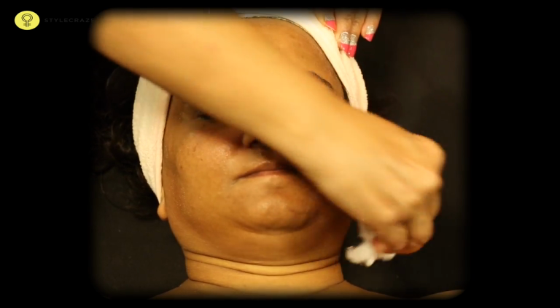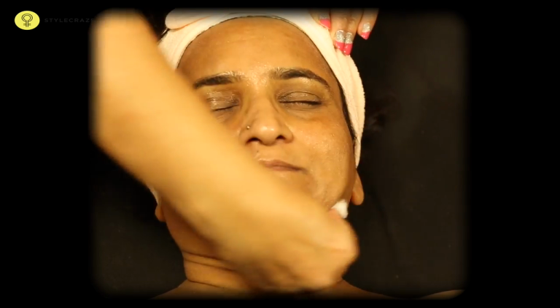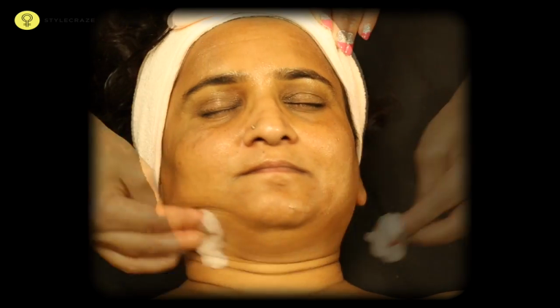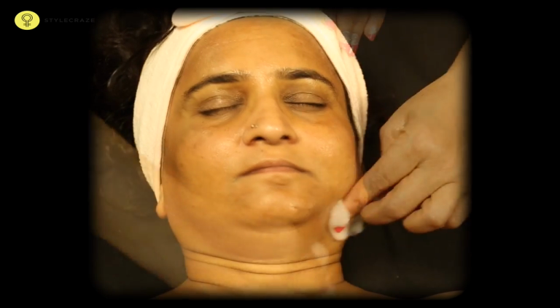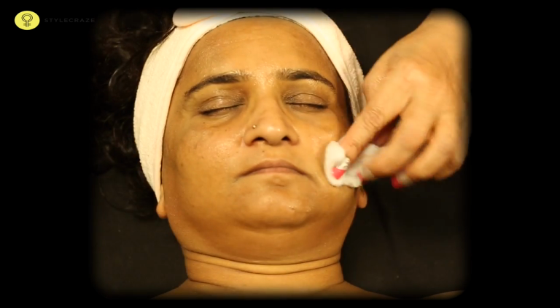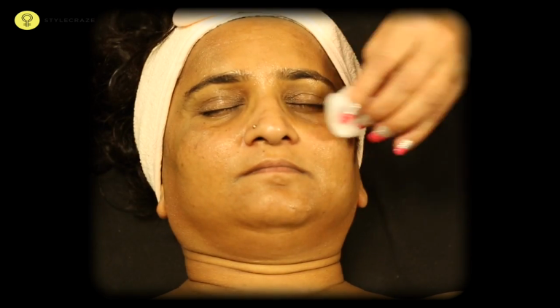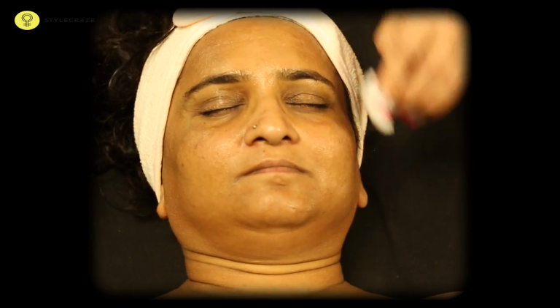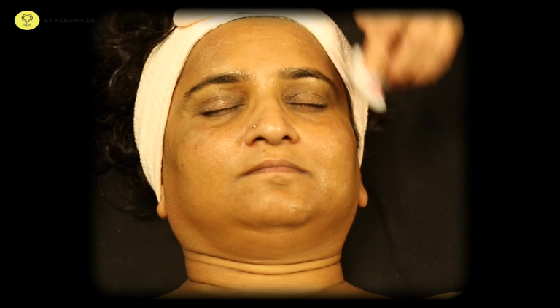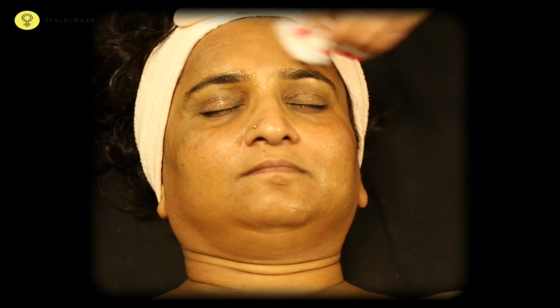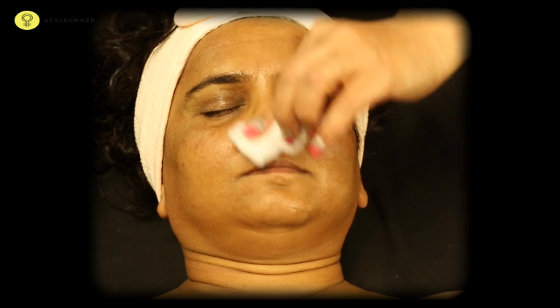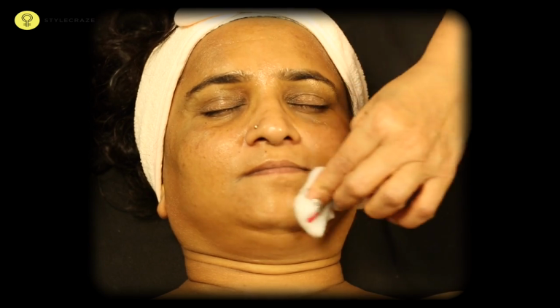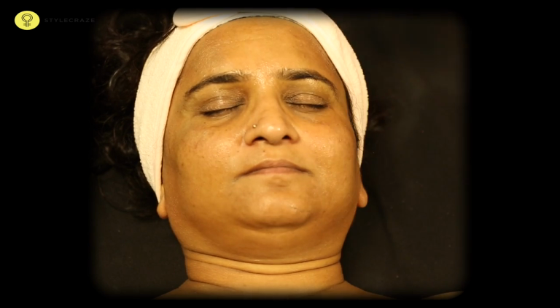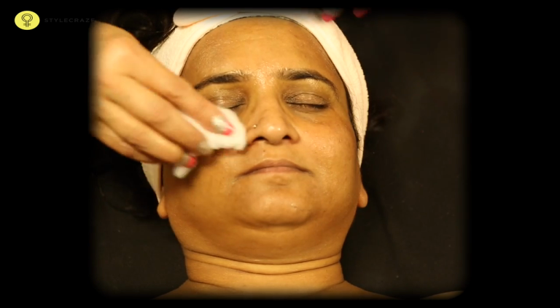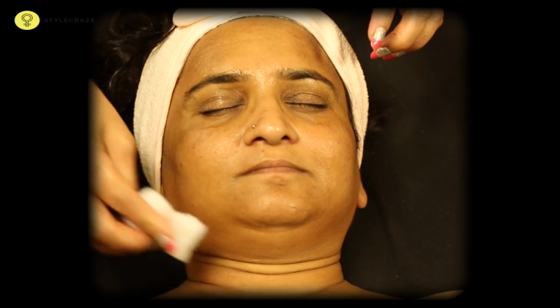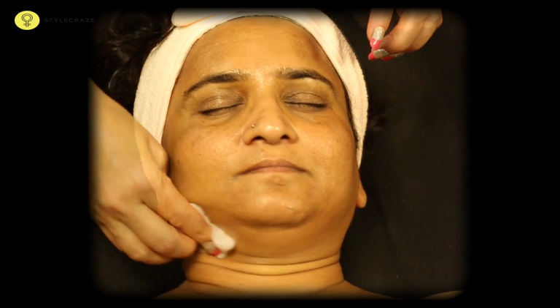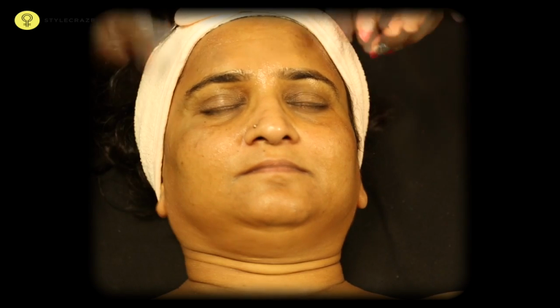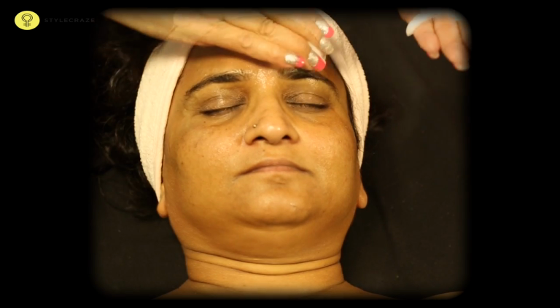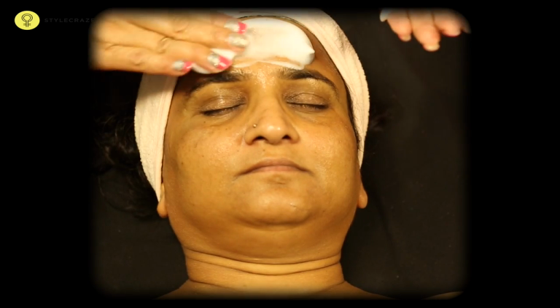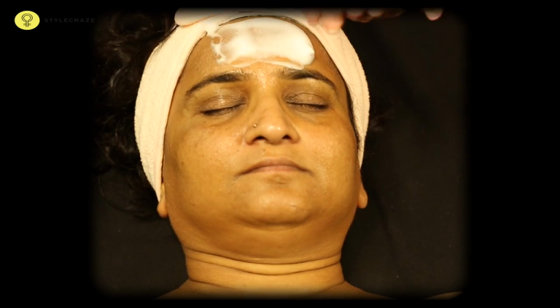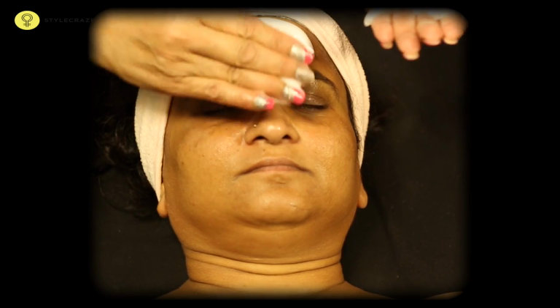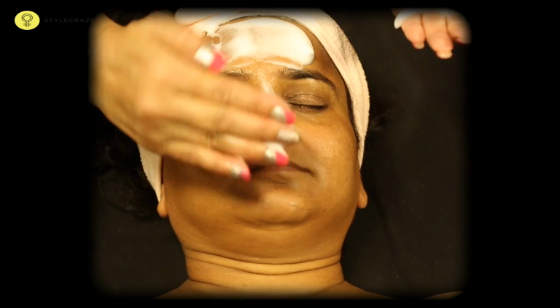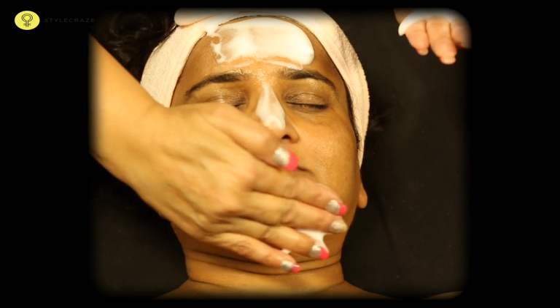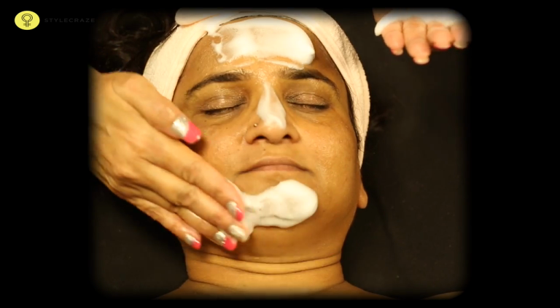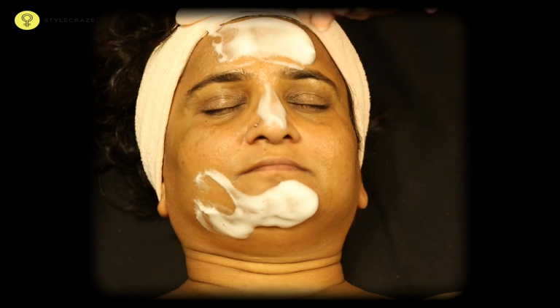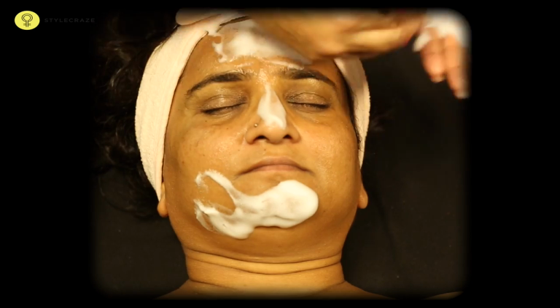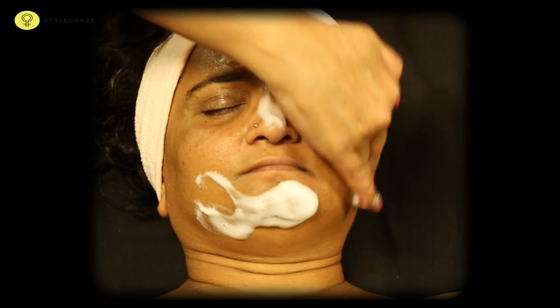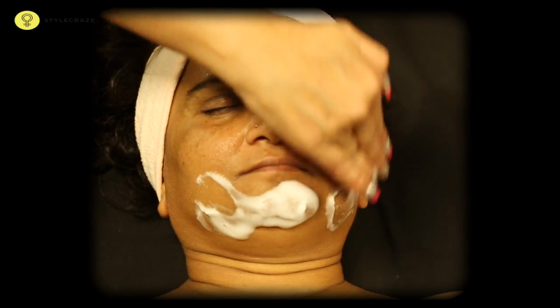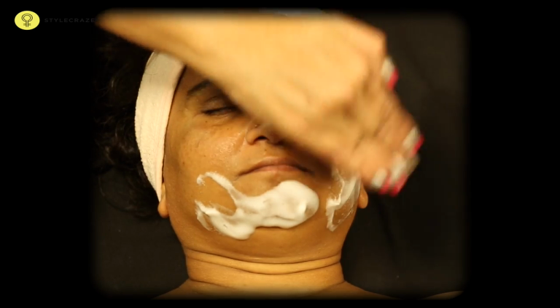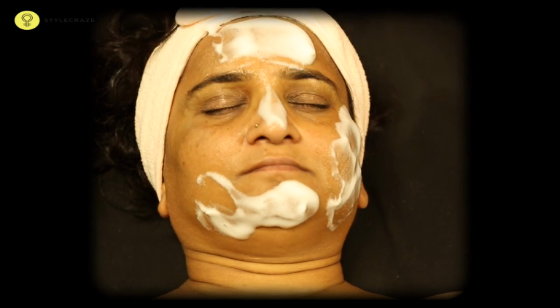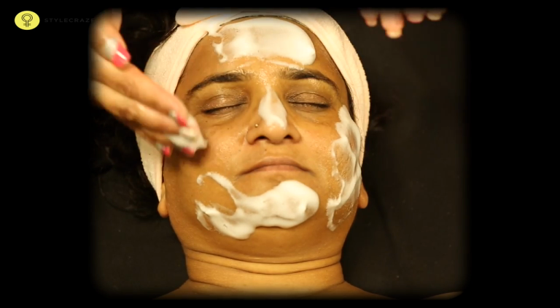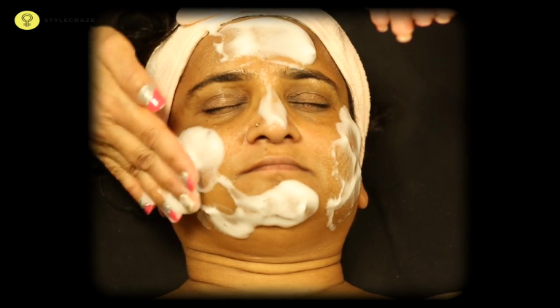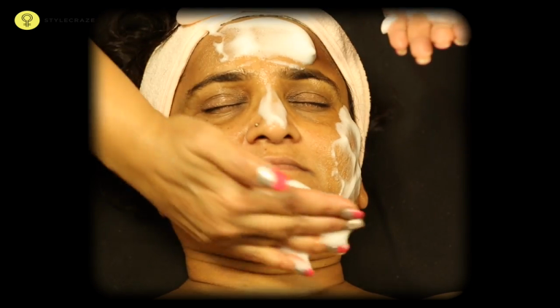To start with, clean the face with baby oil using a piece of cotton. This will help remove all the external impurities. Now apply a foam cleanser and massage on the face for a few minutes.